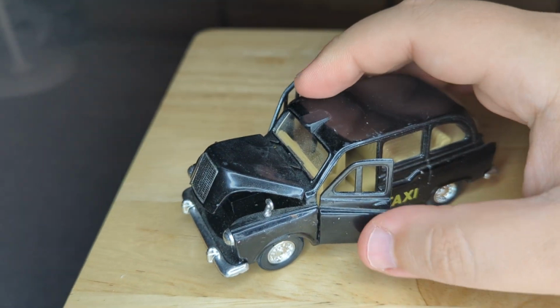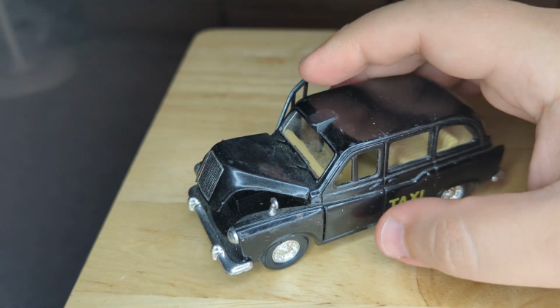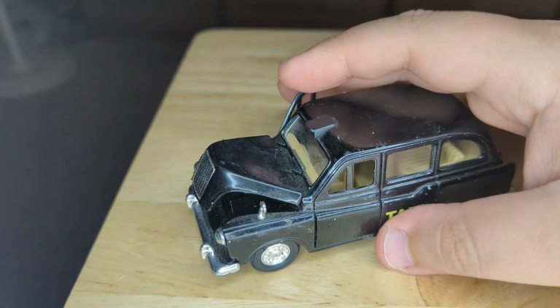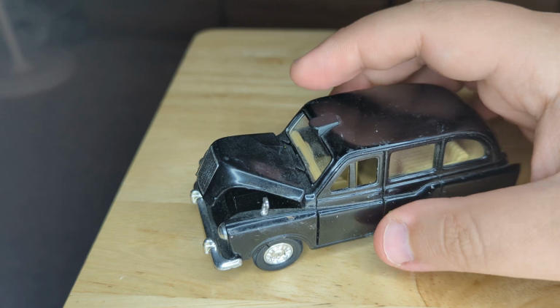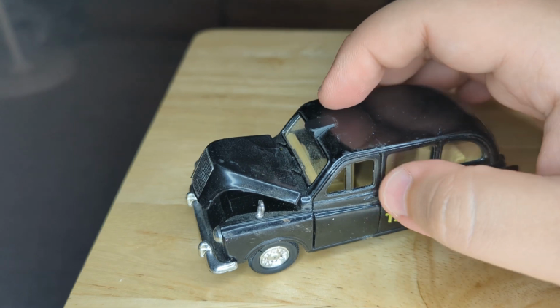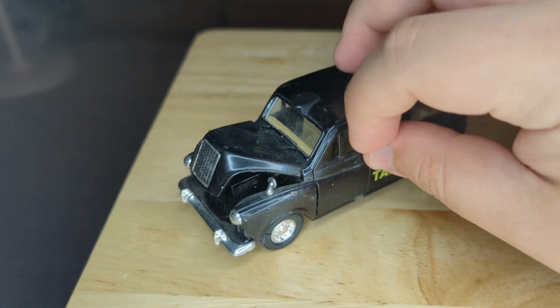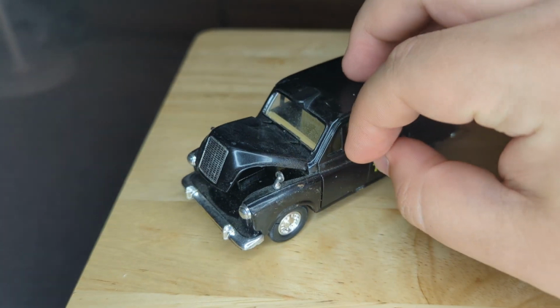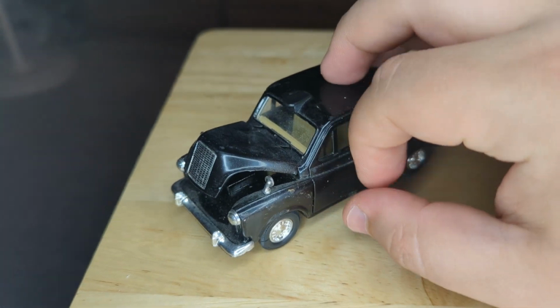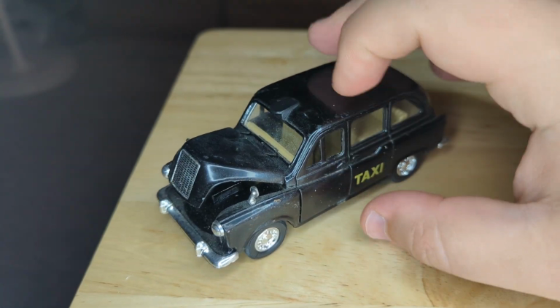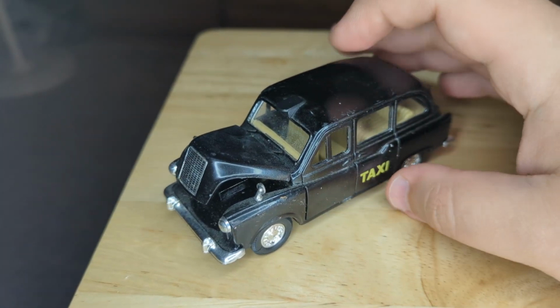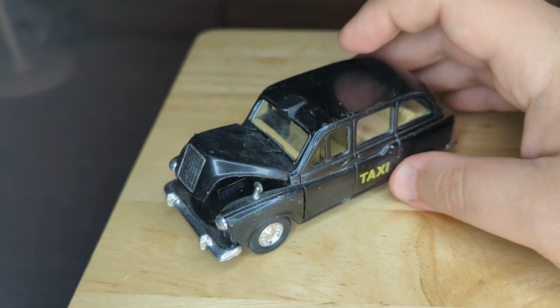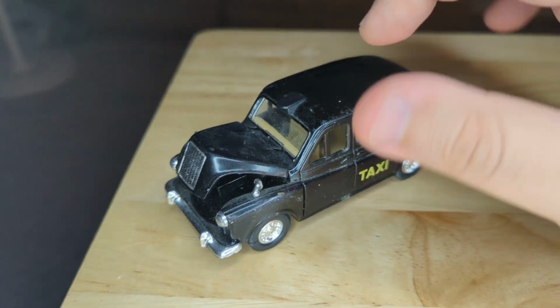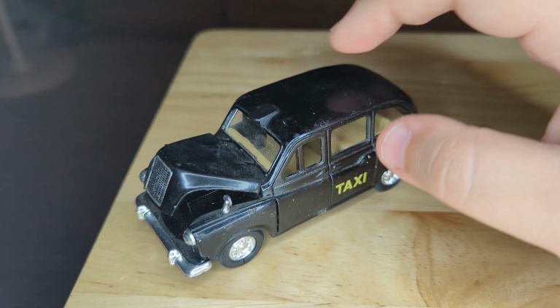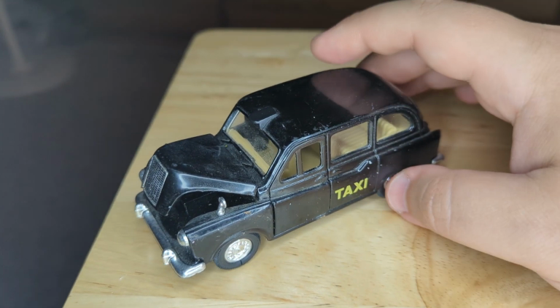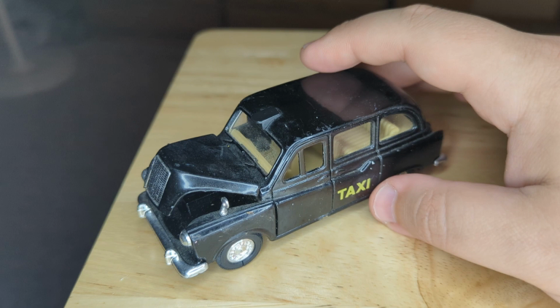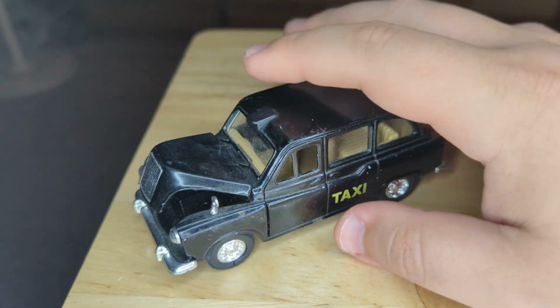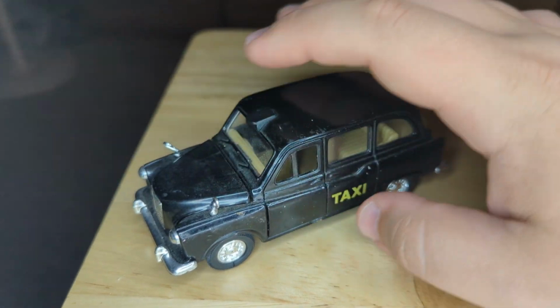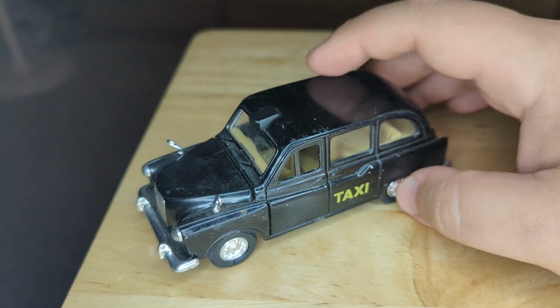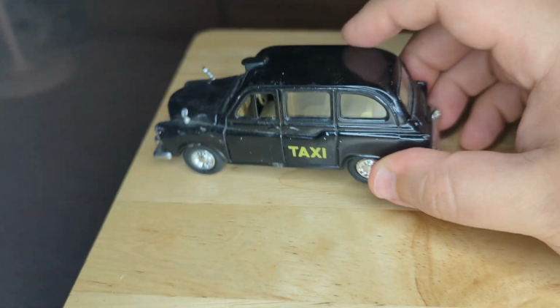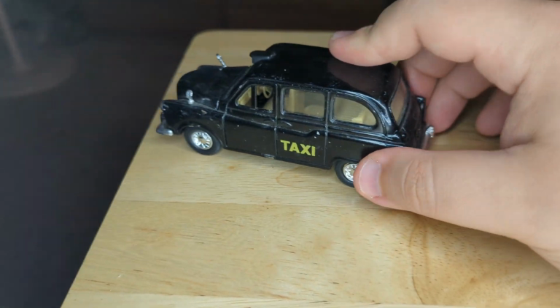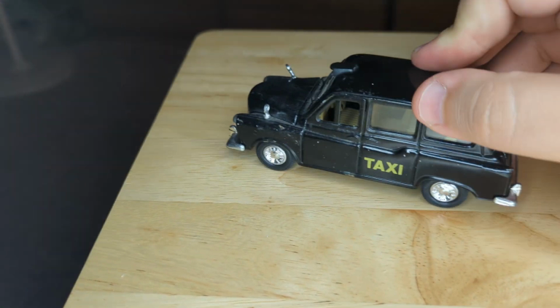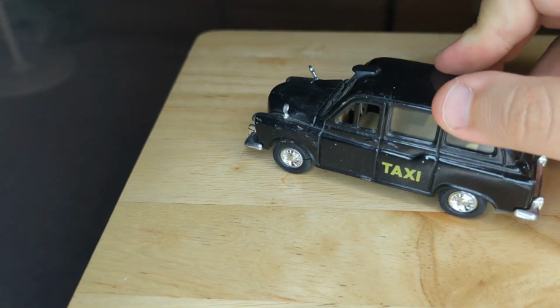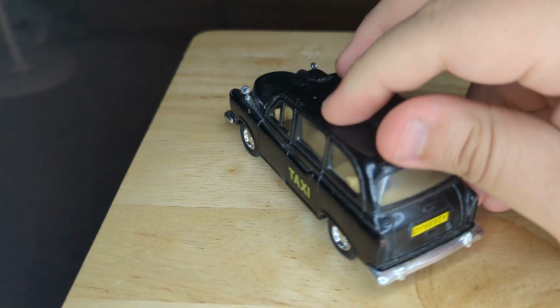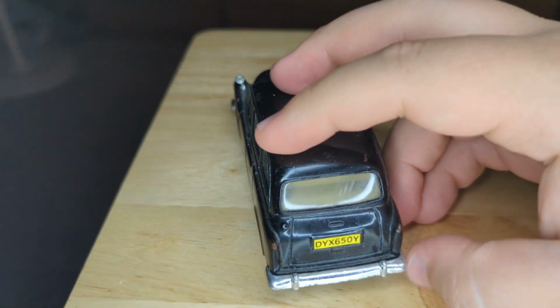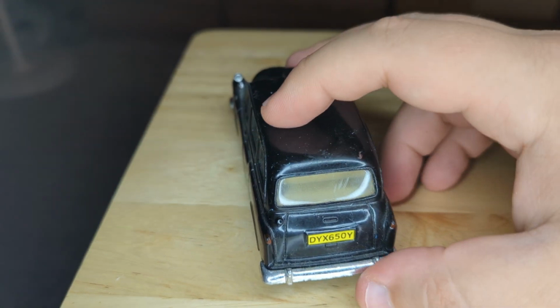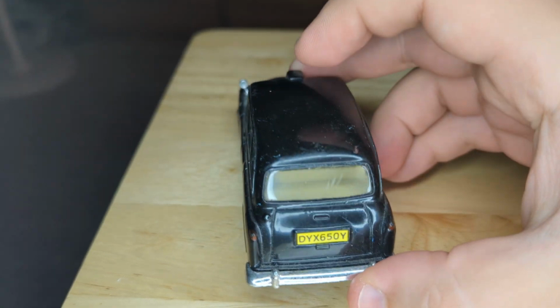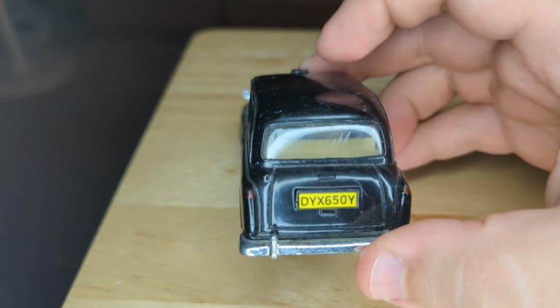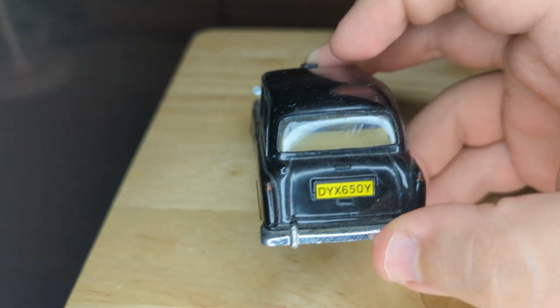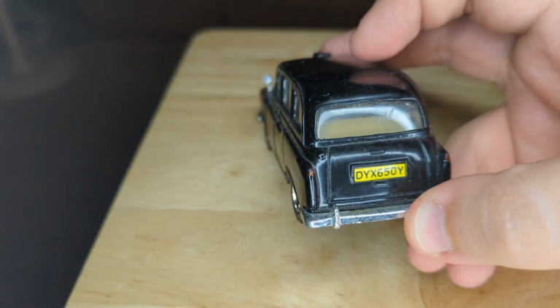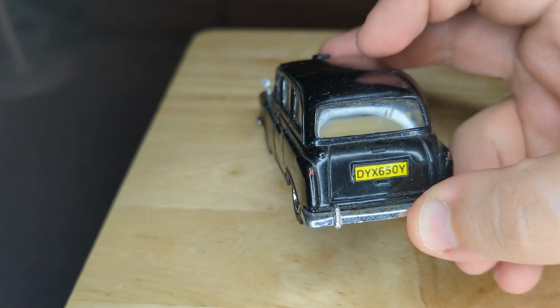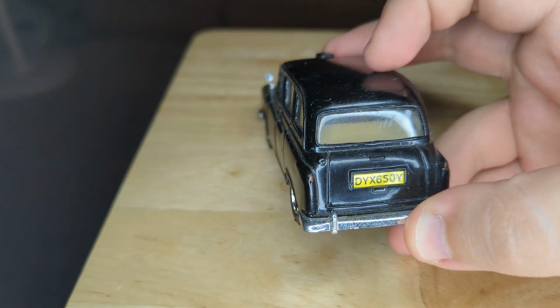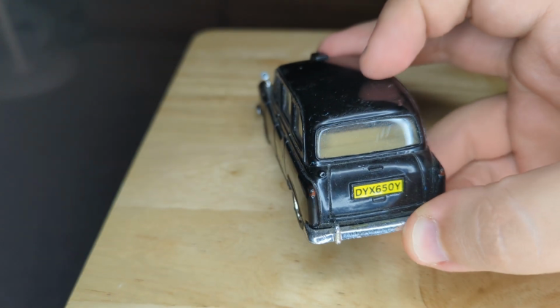It's a pain to get these doors to open — I shut them and they kind of stay stuck. But I used a little tool and jarred them open. It's just a nice happy little taxi here, and you can kind of hear the tires trying to go.